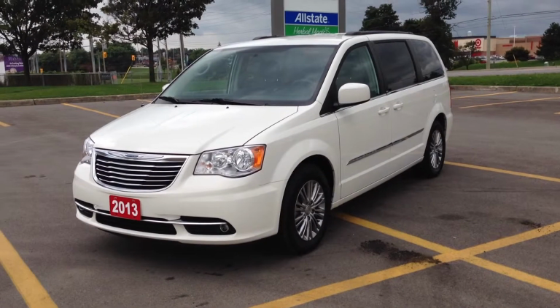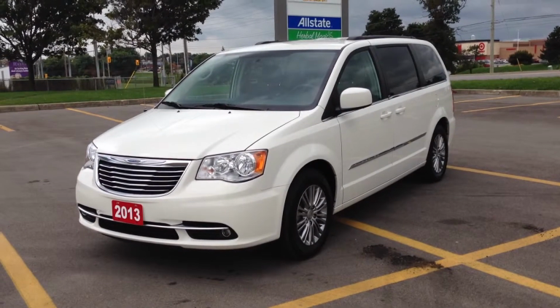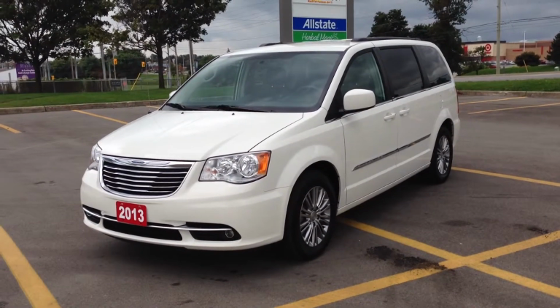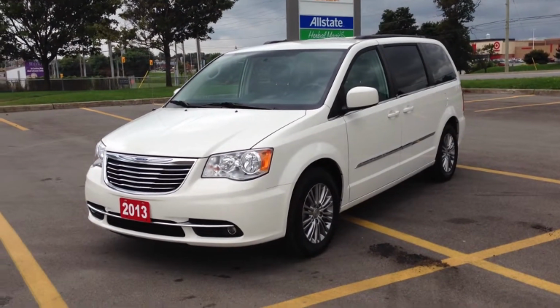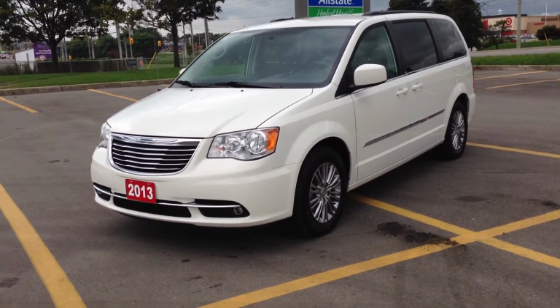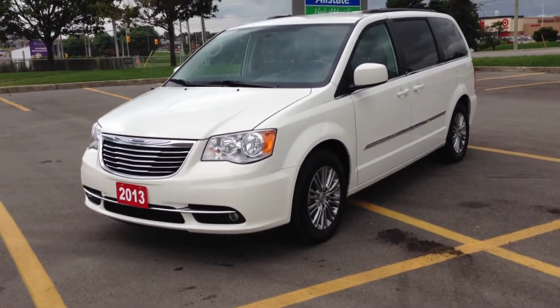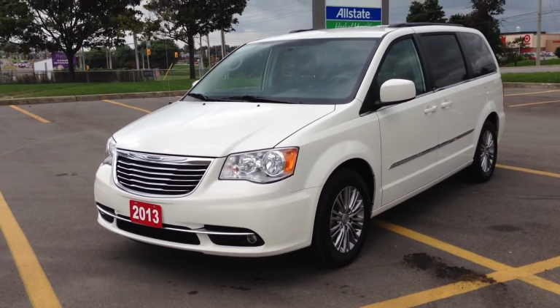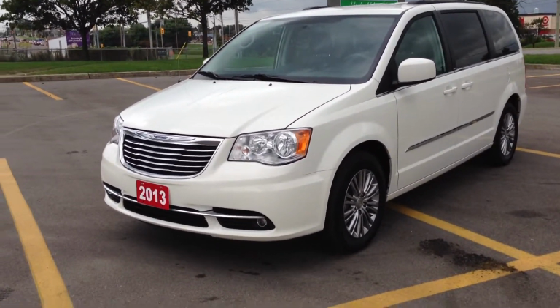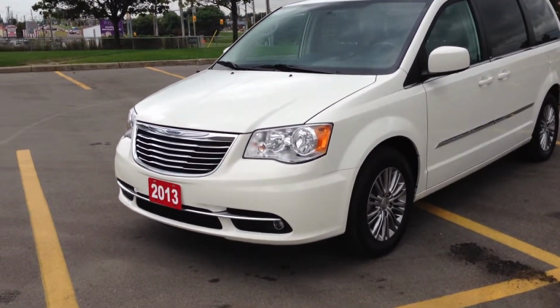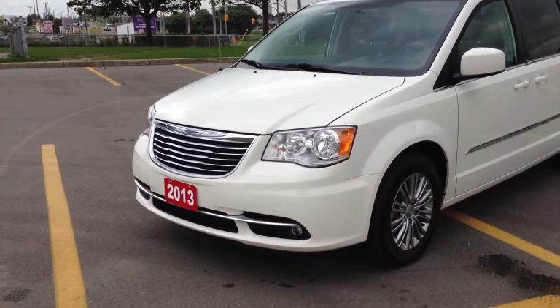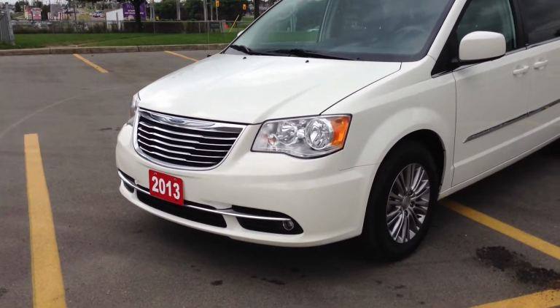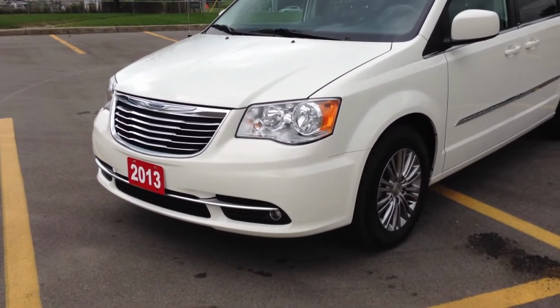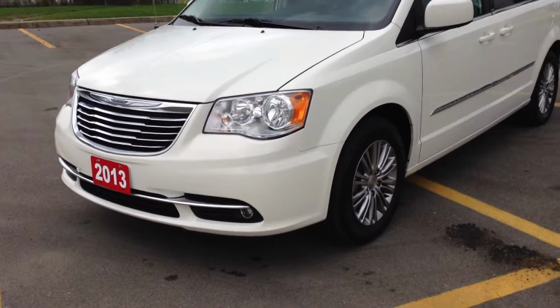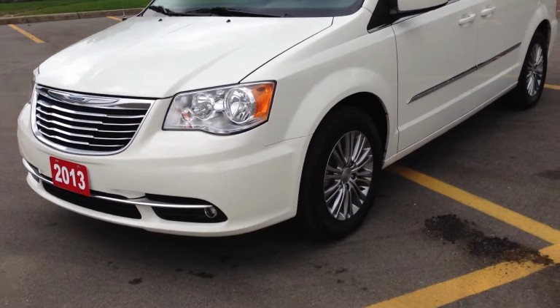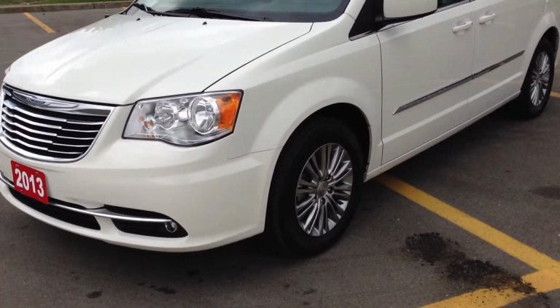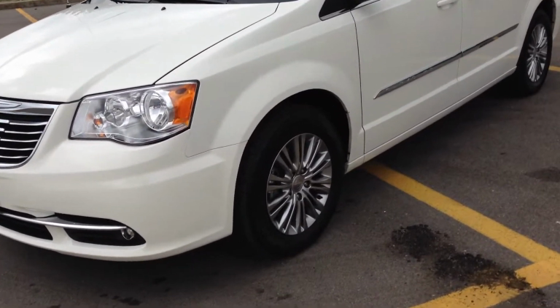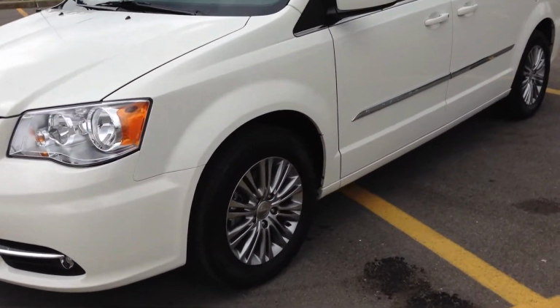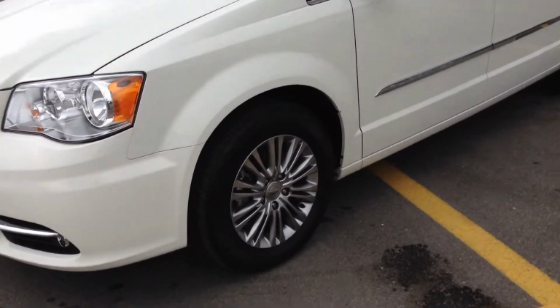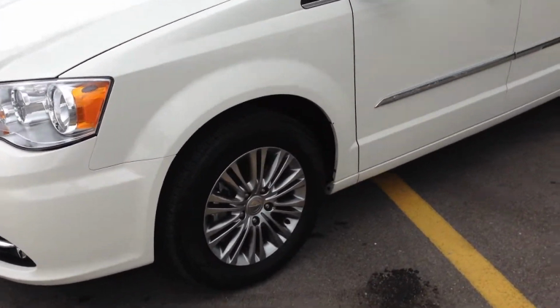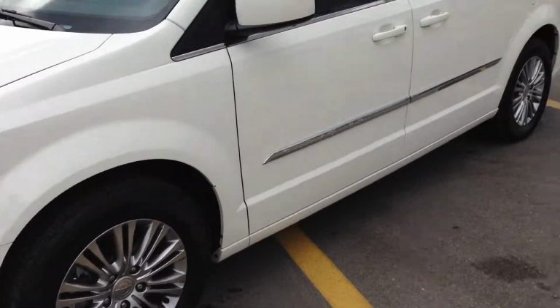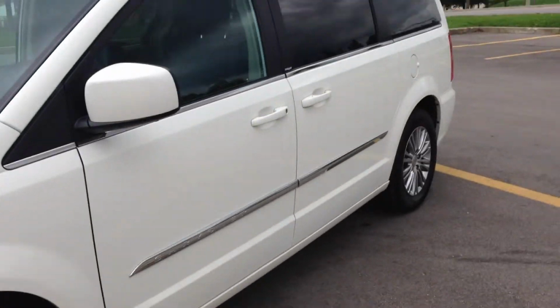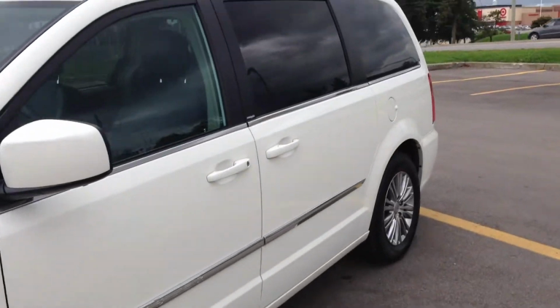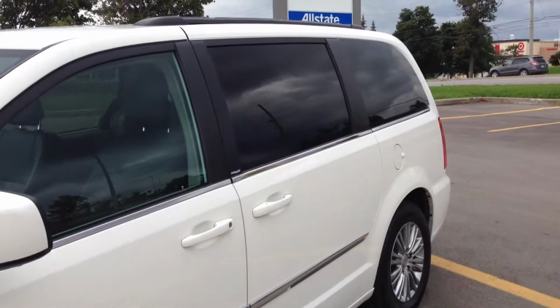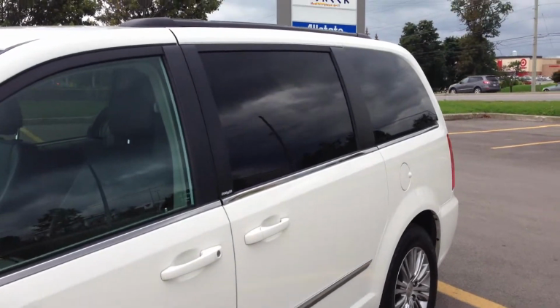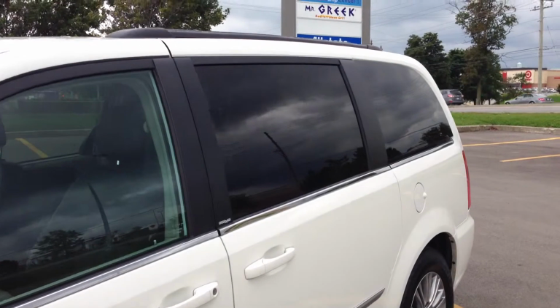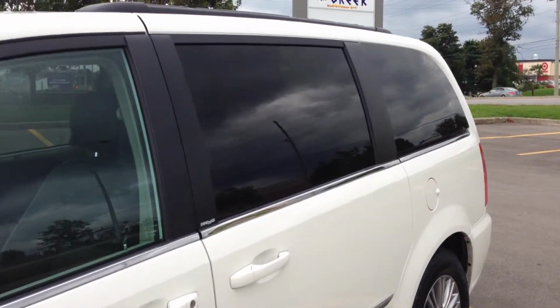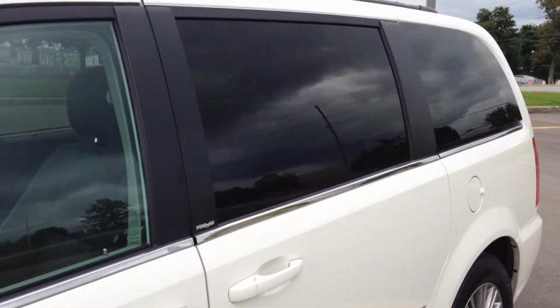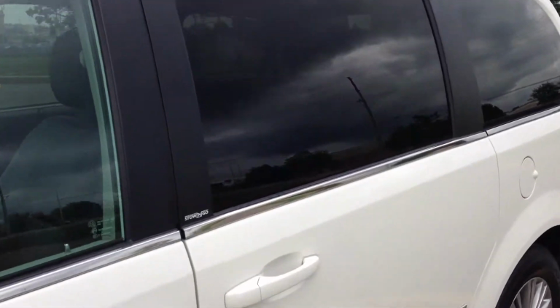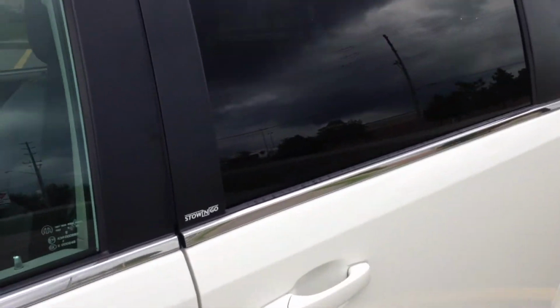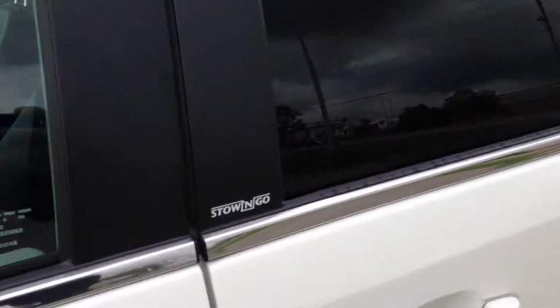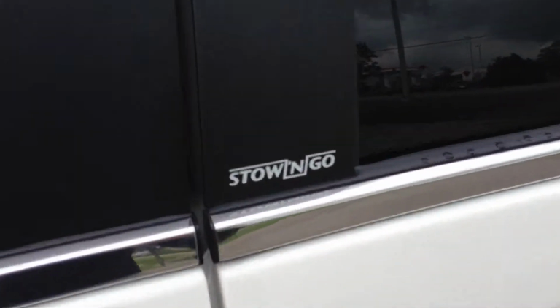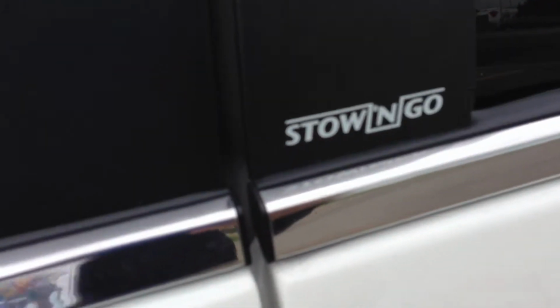As you can see, it's a beautiful bright white color. We have the halogen fog lights, 17-inch alloy wheels, tinted OEM windows with roof rack, and interior stow-and-go.